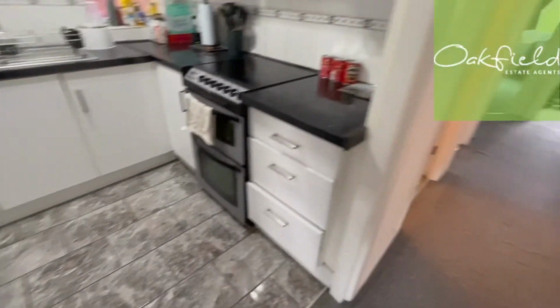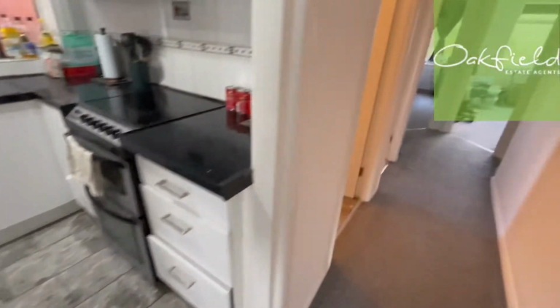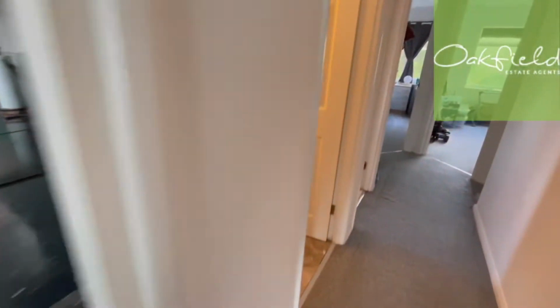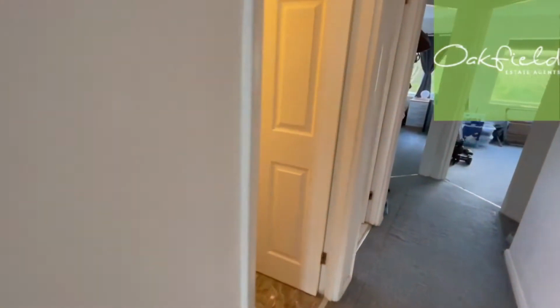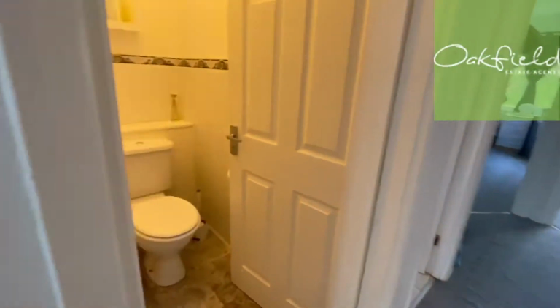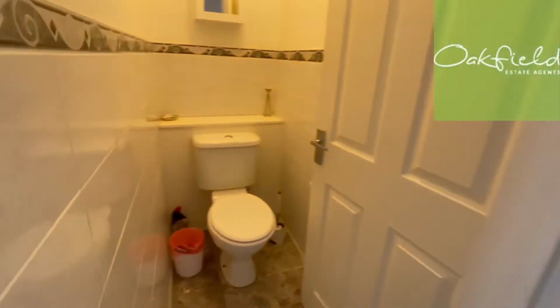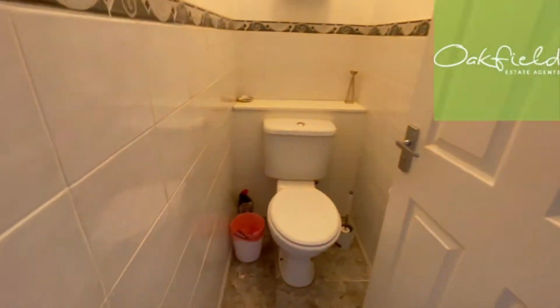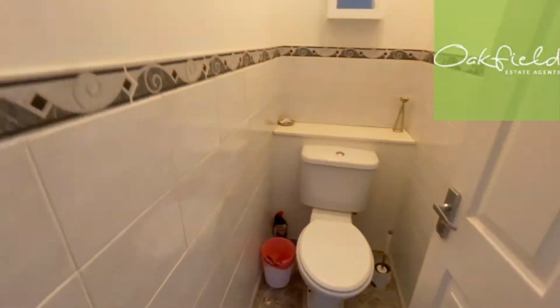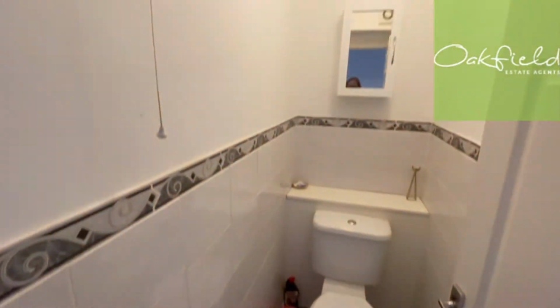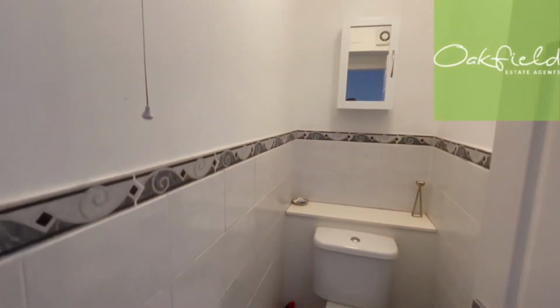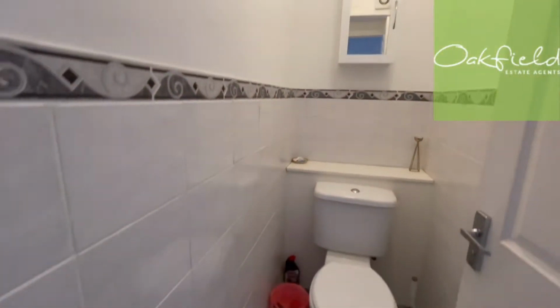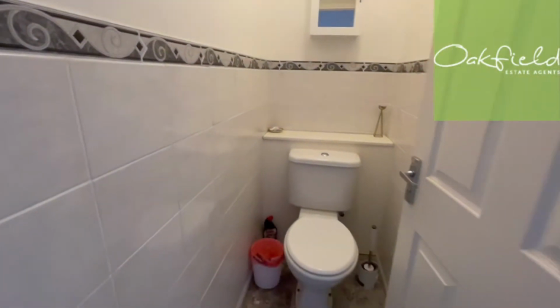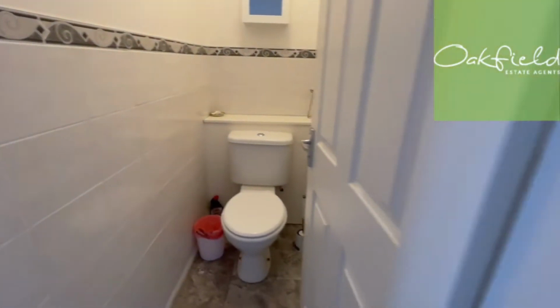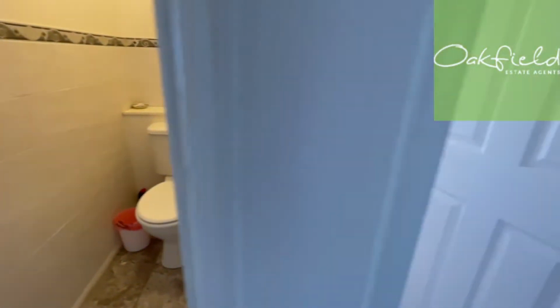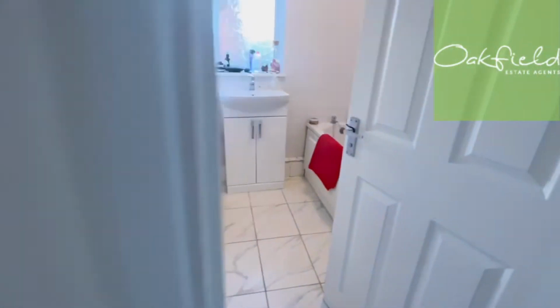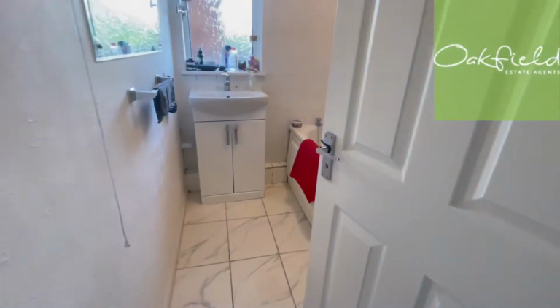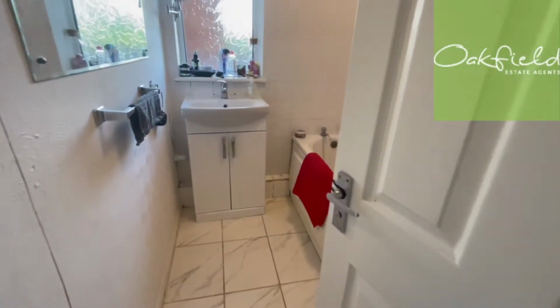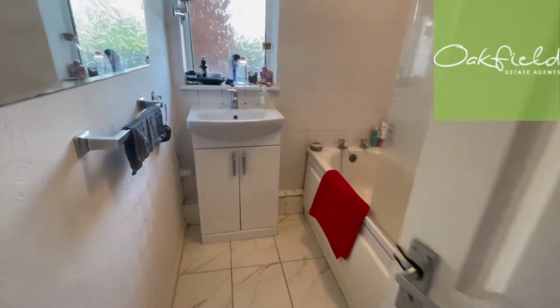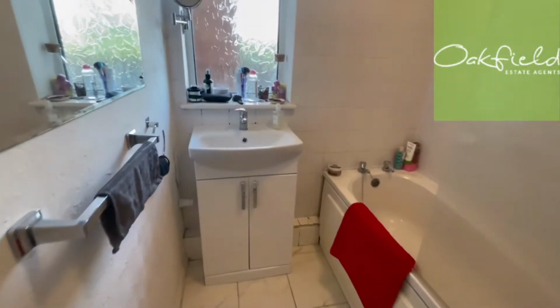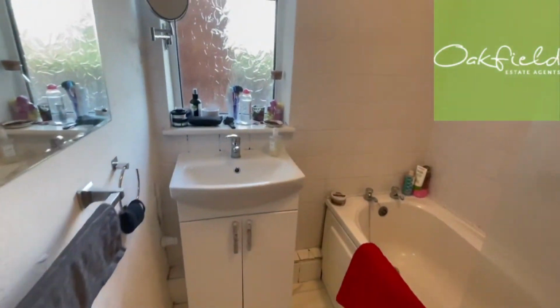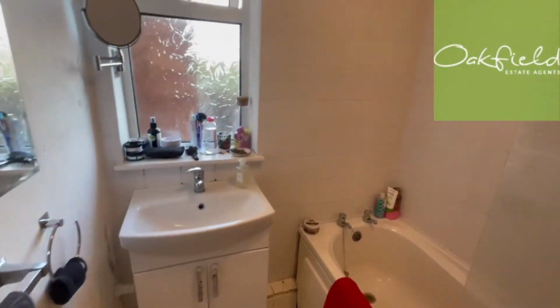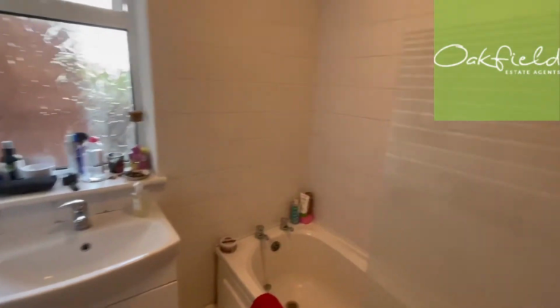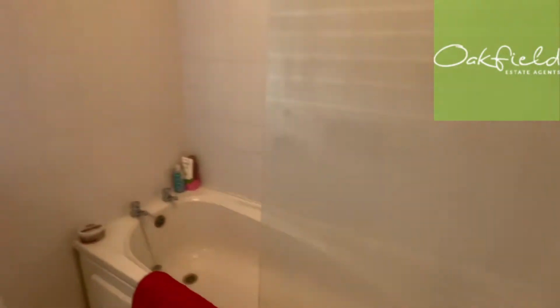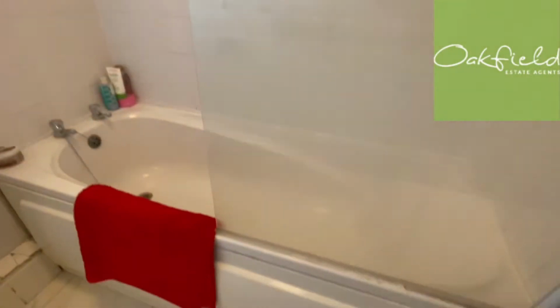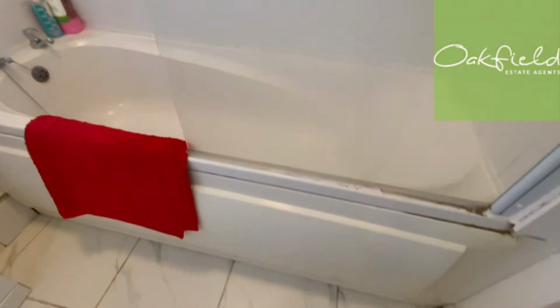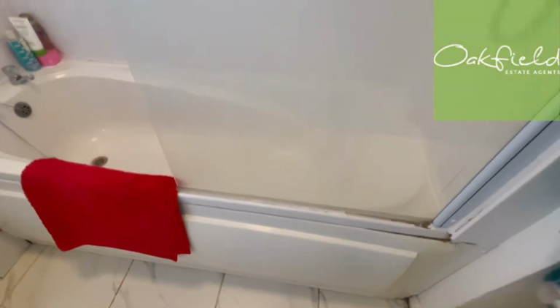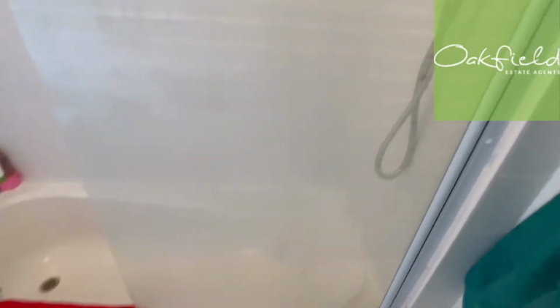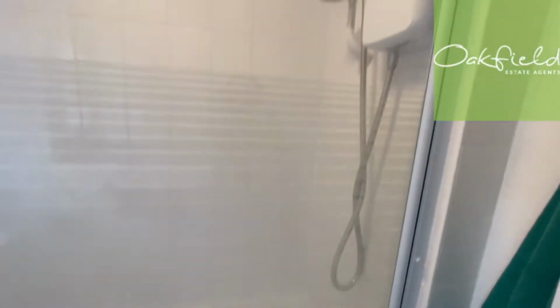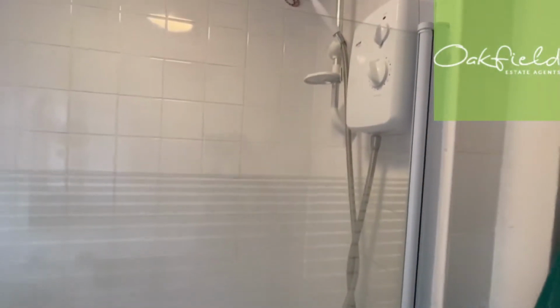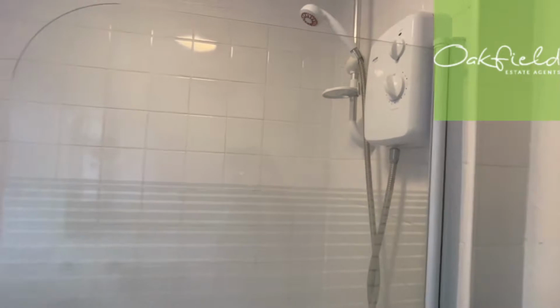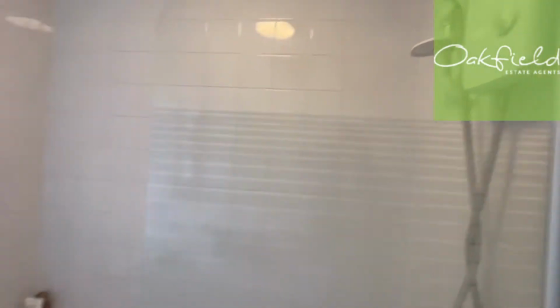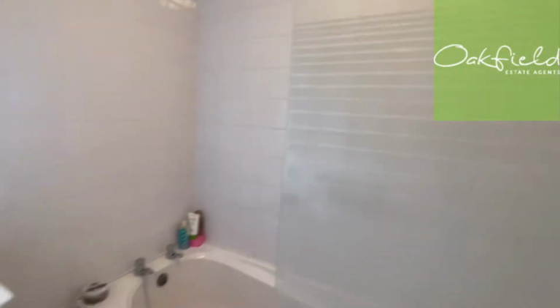And then here we've got a separate WC, and then your bathroom here. As you can see there is a shower over the bath.